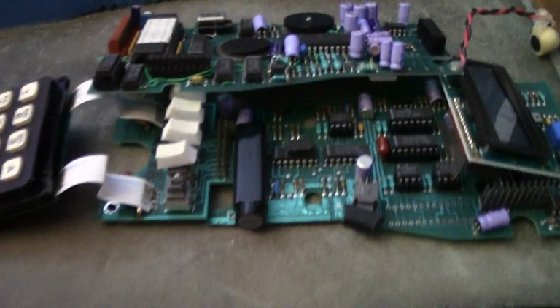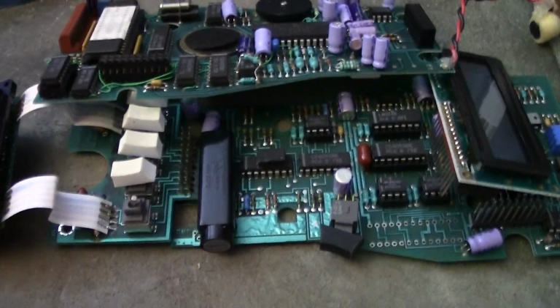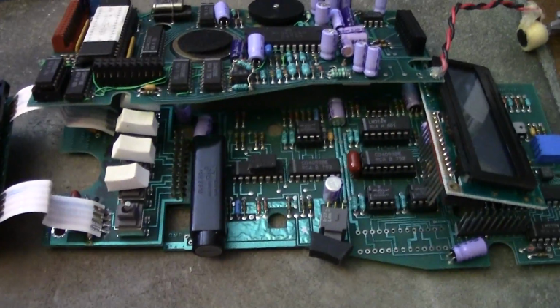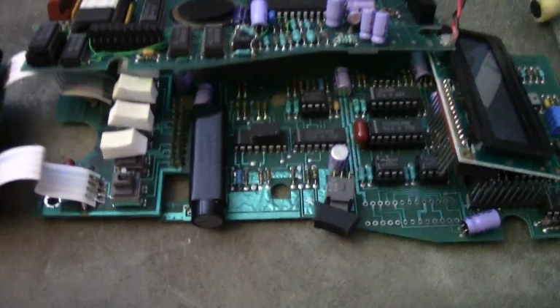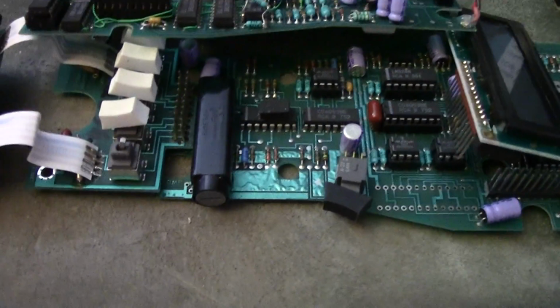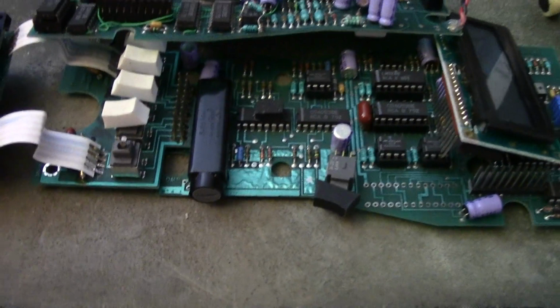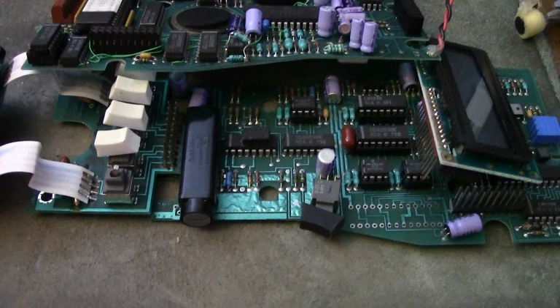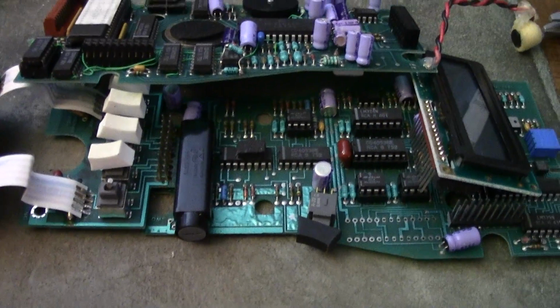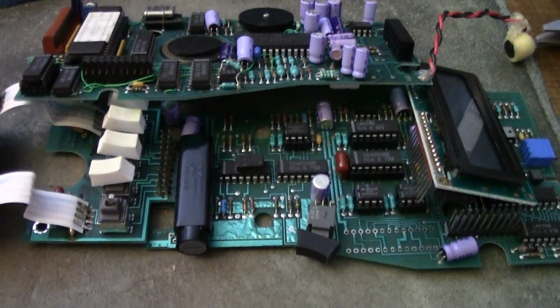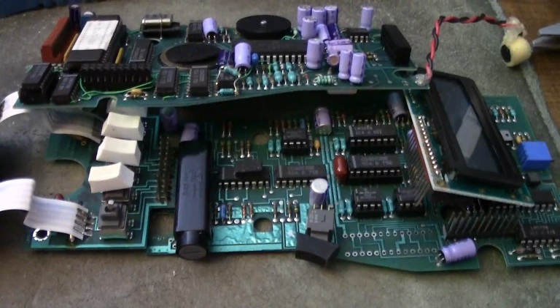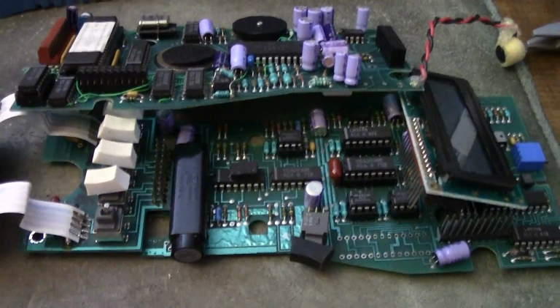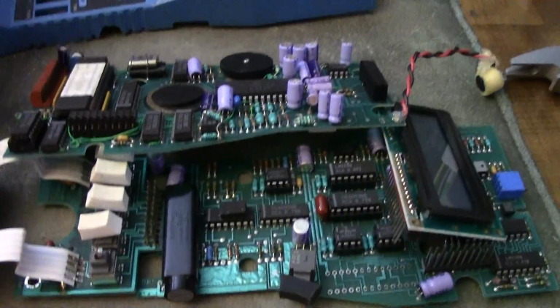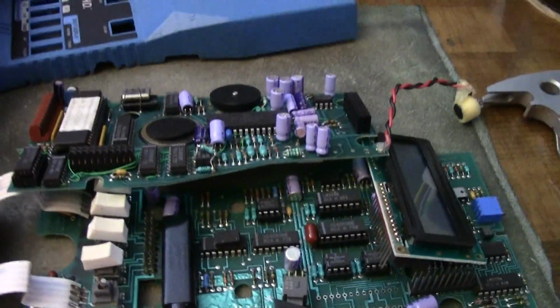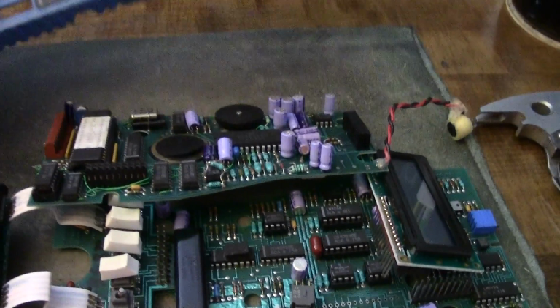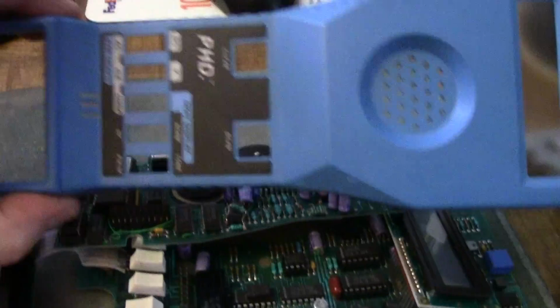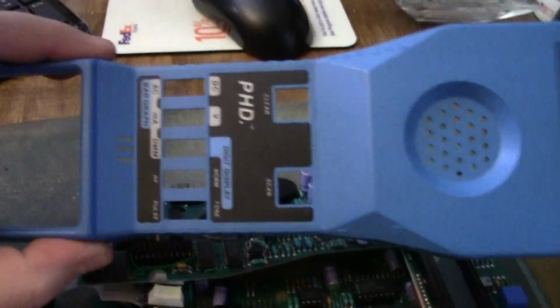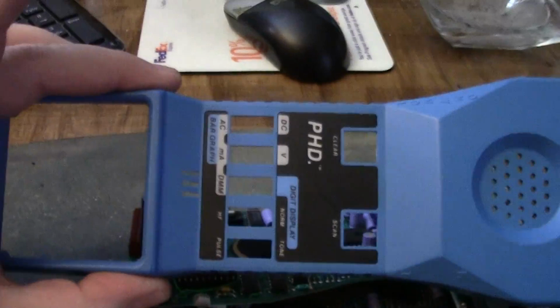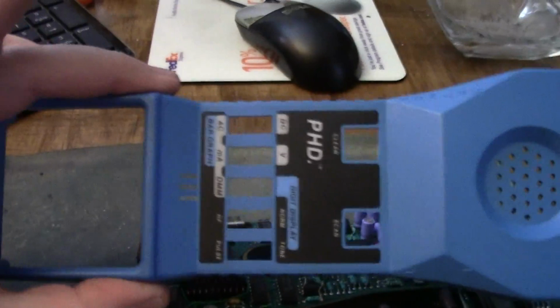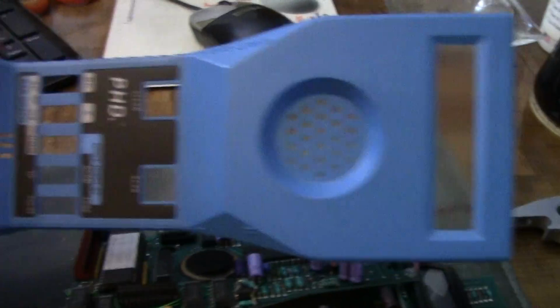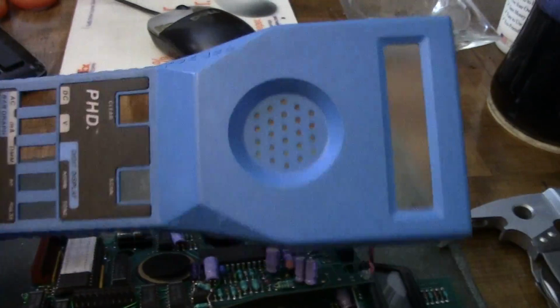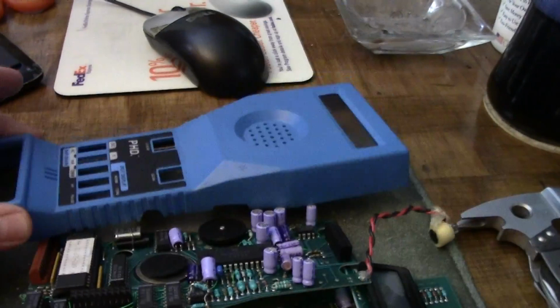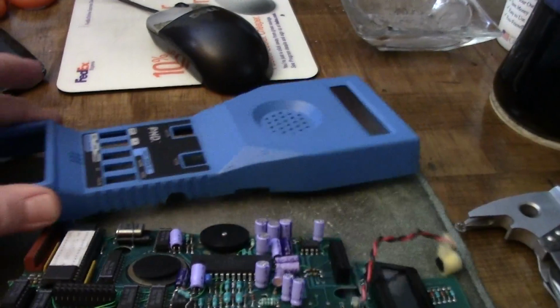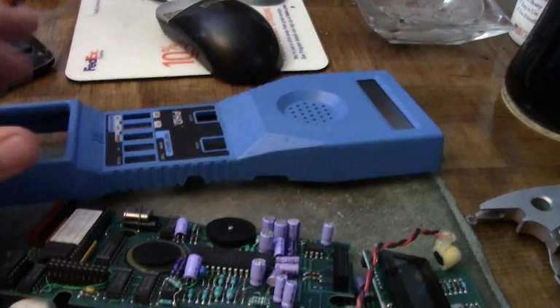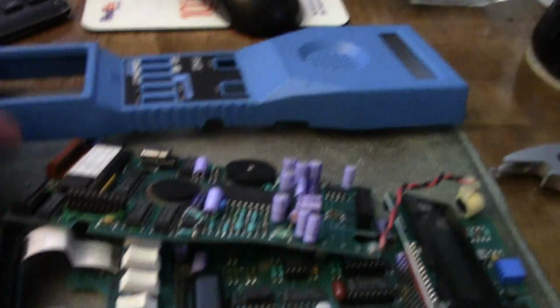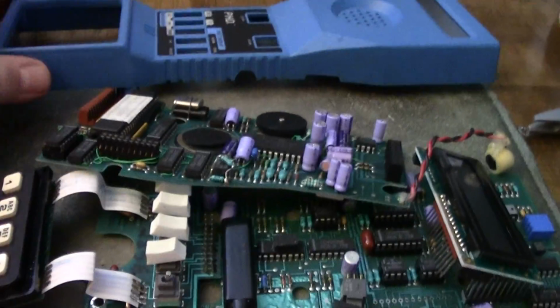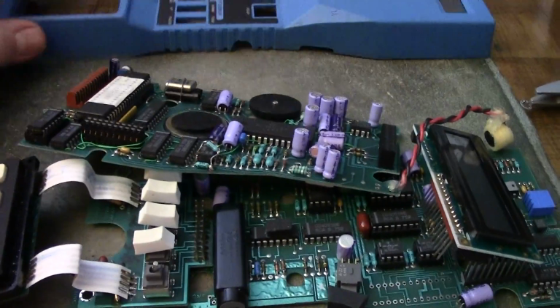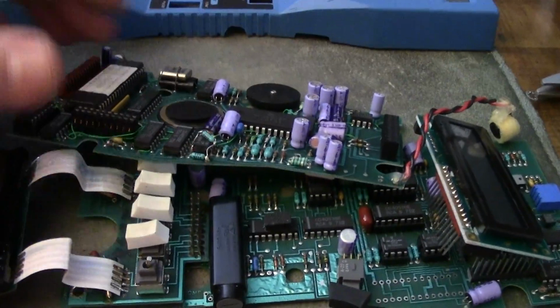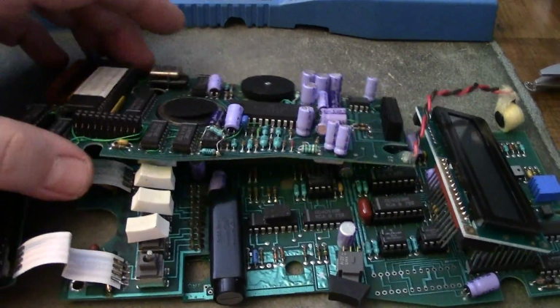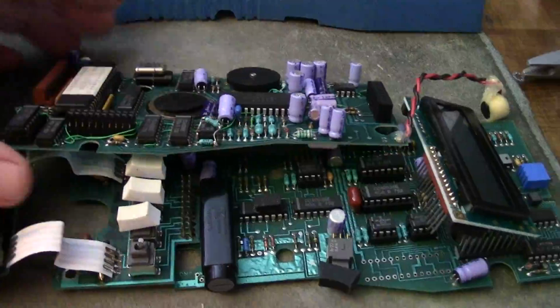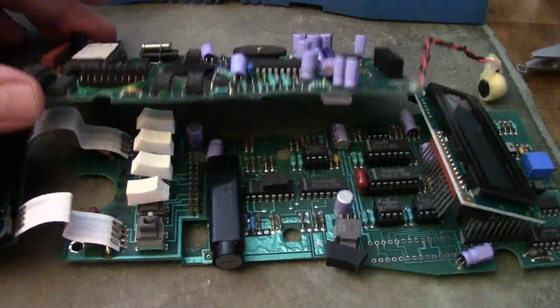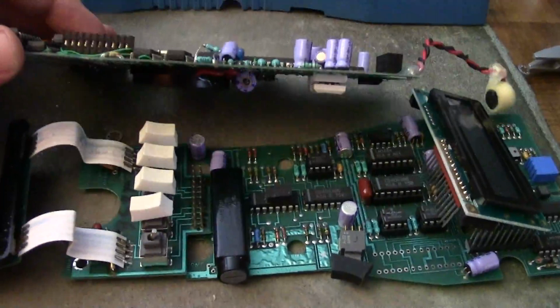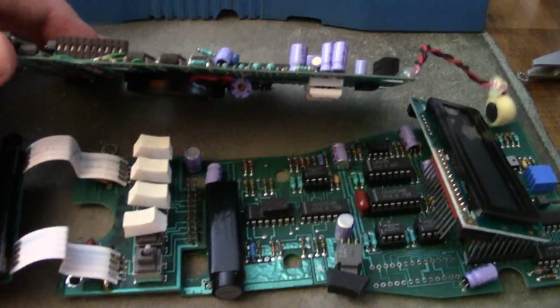Anyway, if you're ever wondering what was in a digital test set — that's what the phone company guys use when they're out on the side of the road checking the phone lines — here's what's in it.